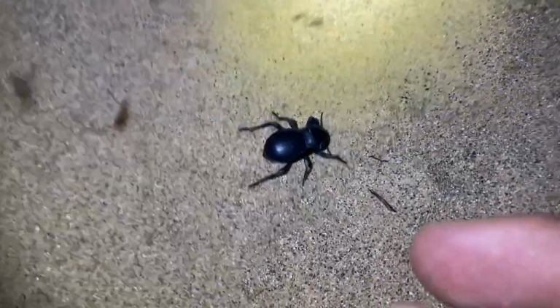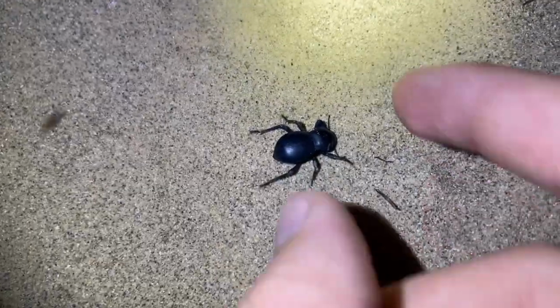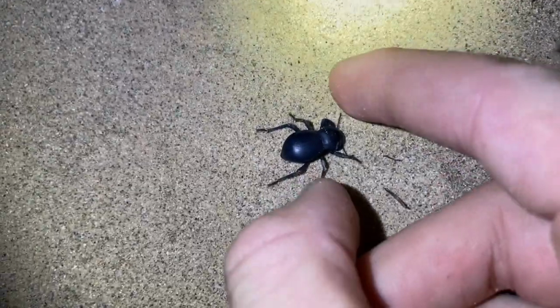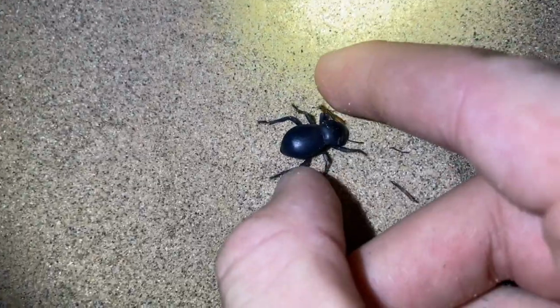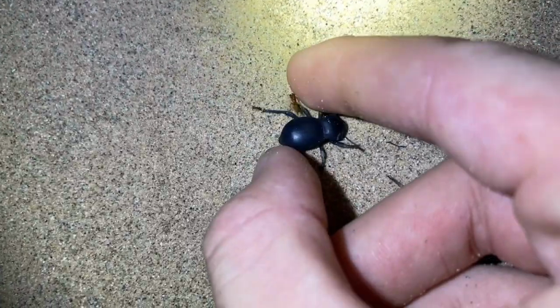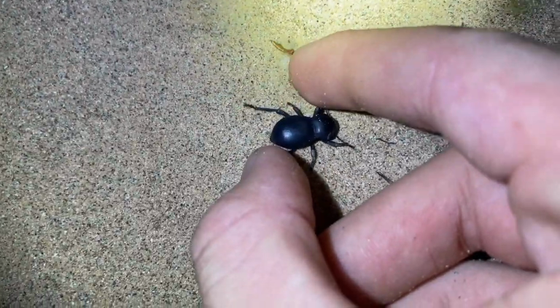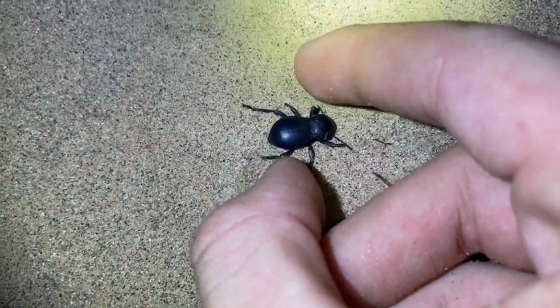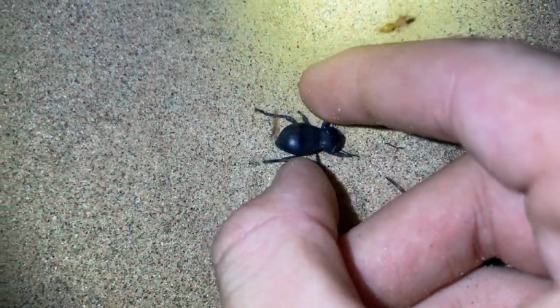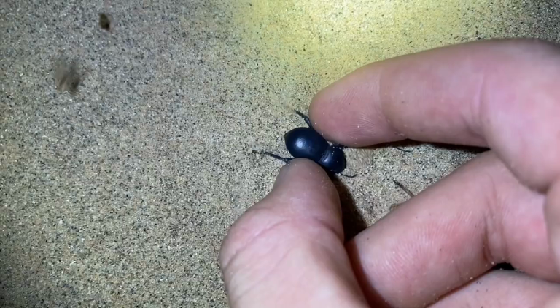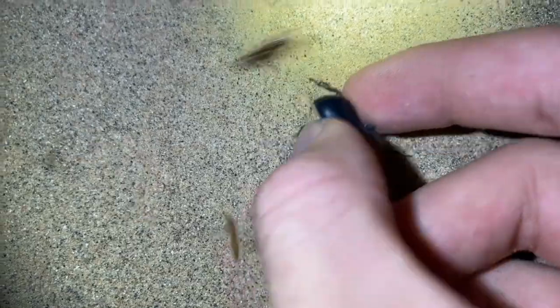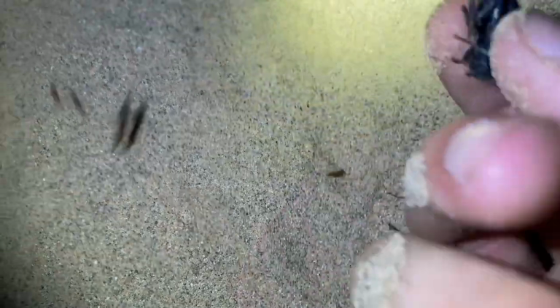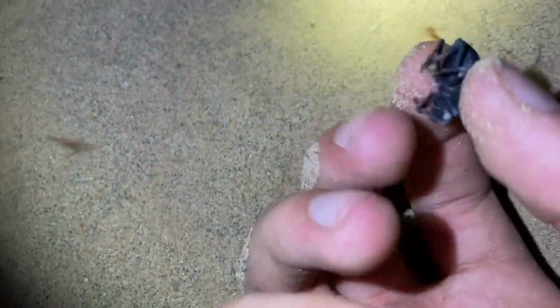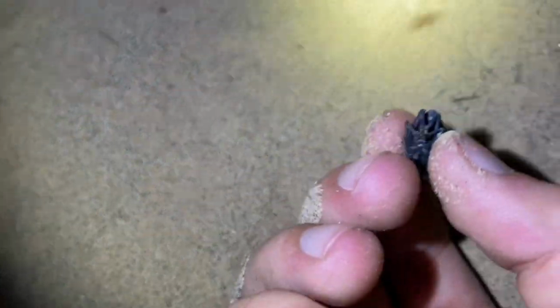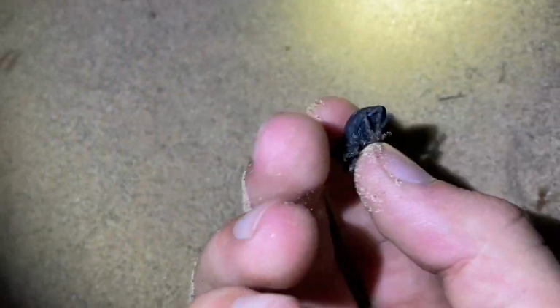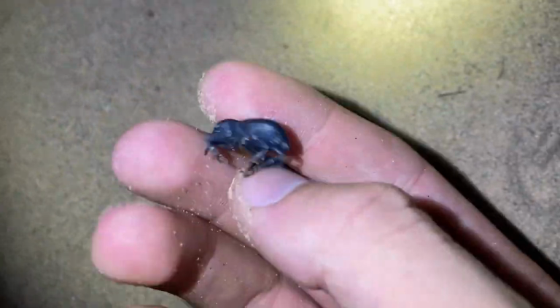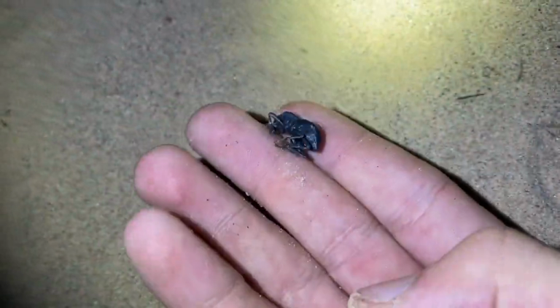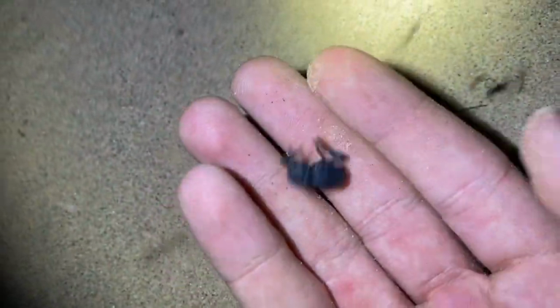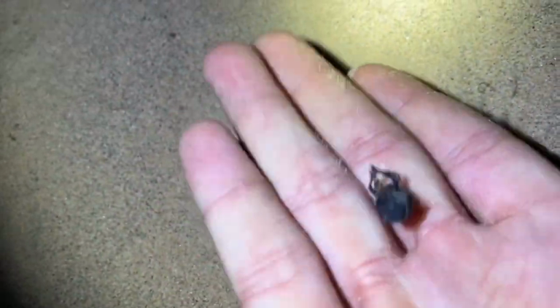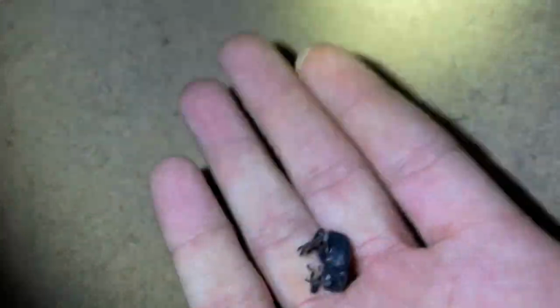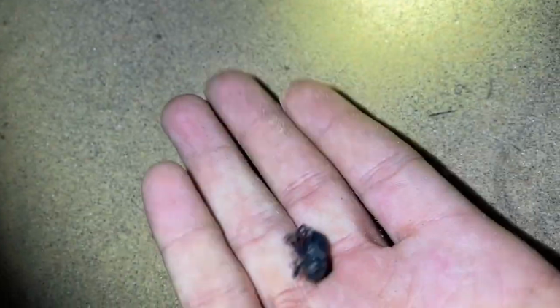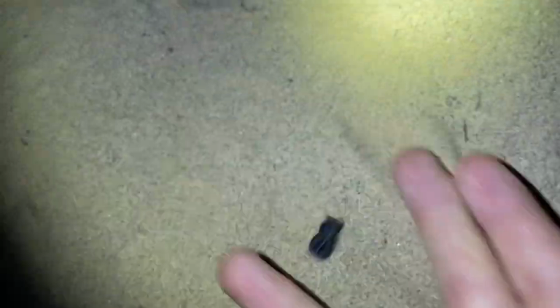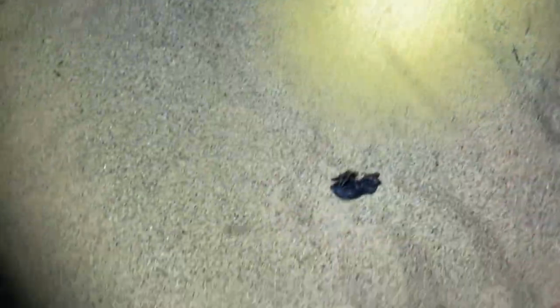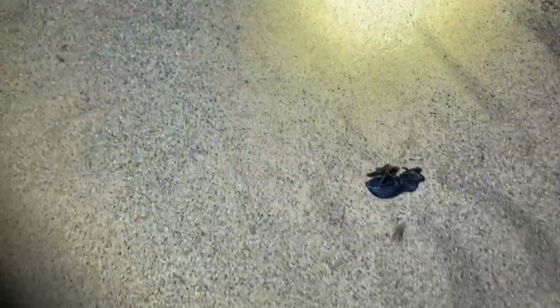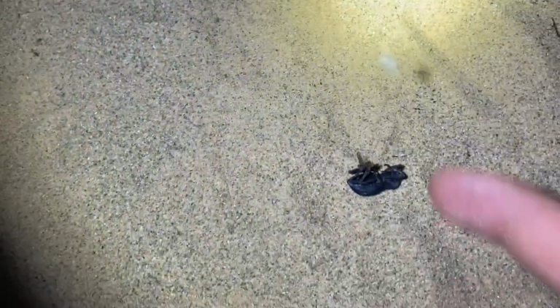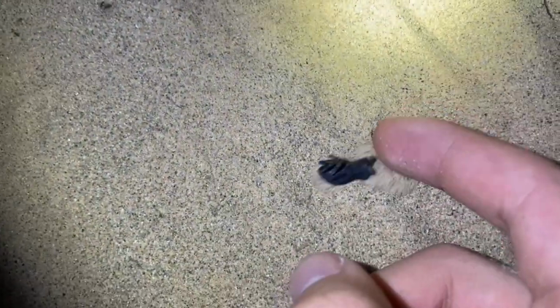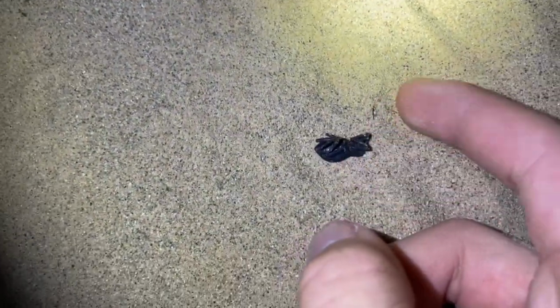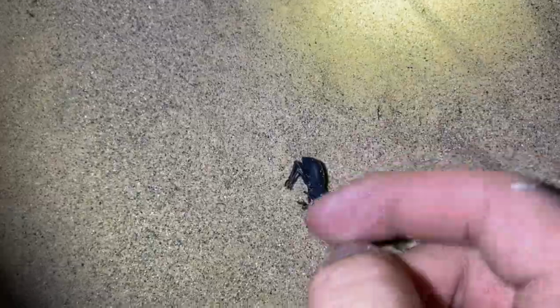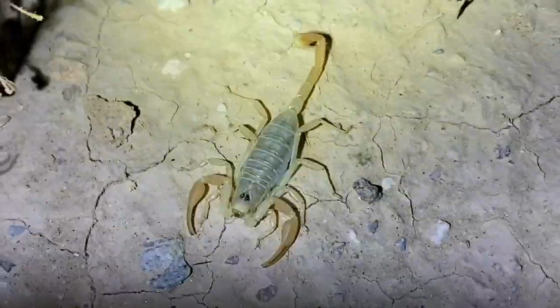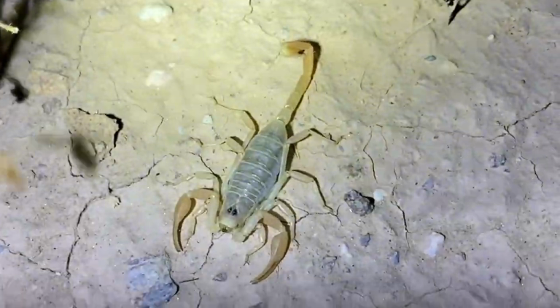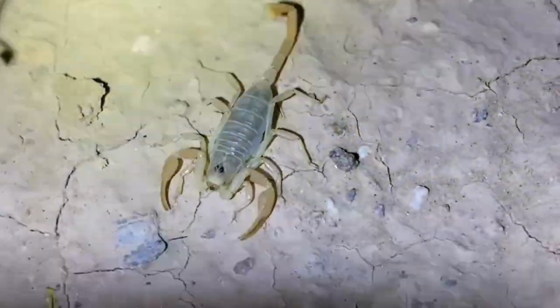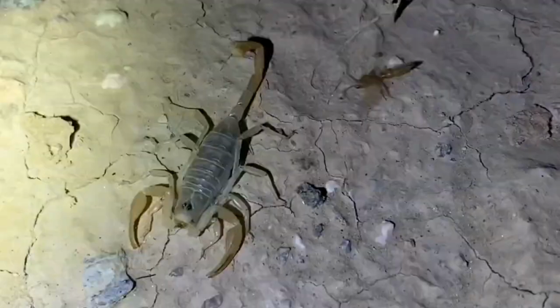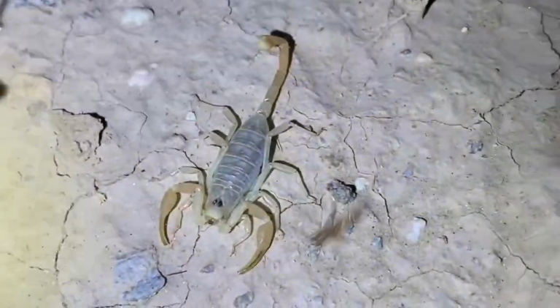Seems to be smaller than the other species. But I thought they were blue — I'm not sure why this one is black. And there you have it: plain dead. First dune scorpion of the night.